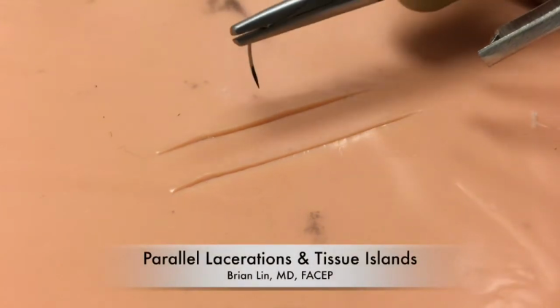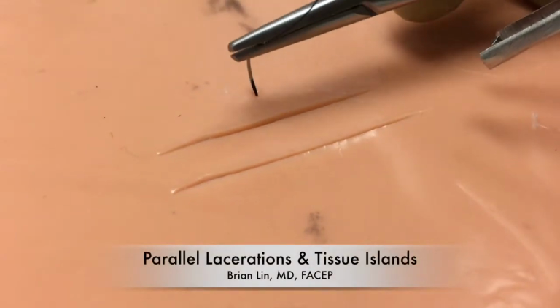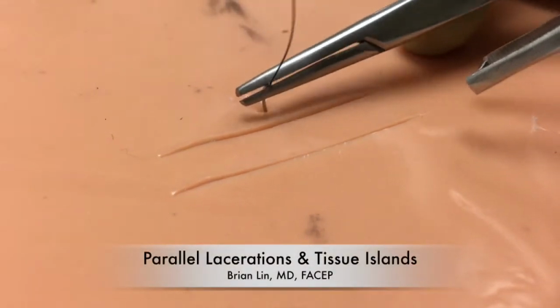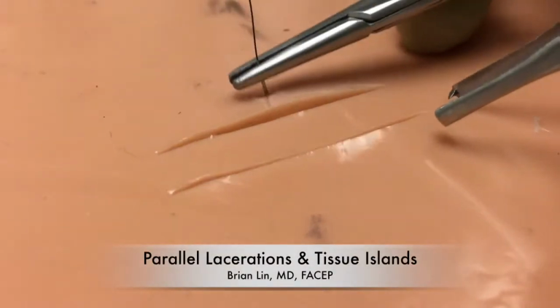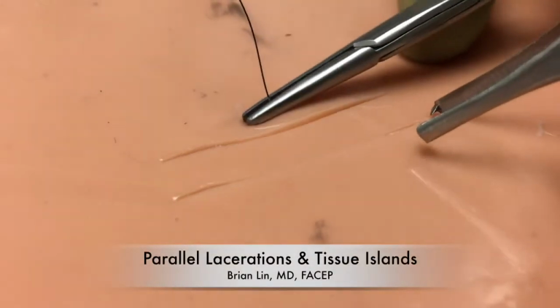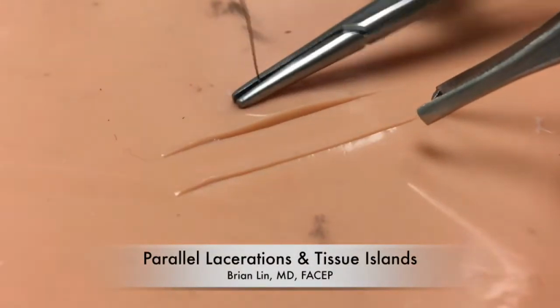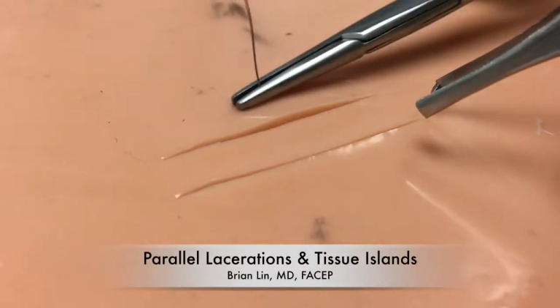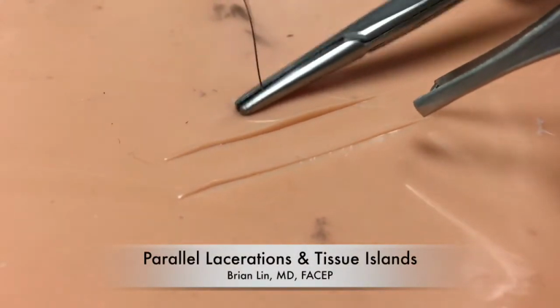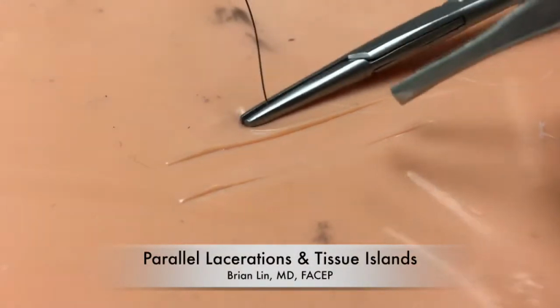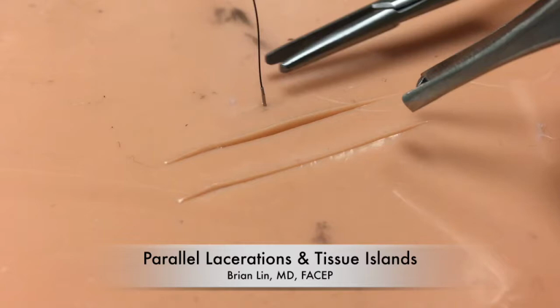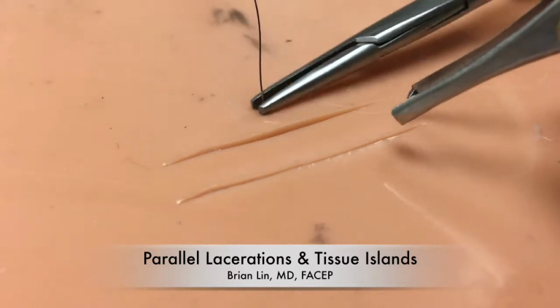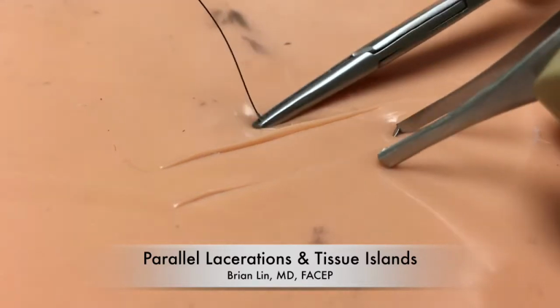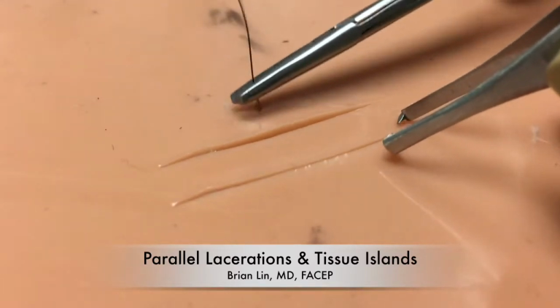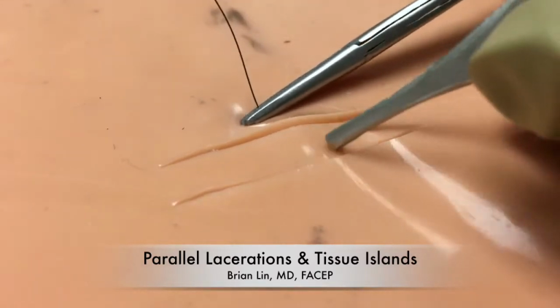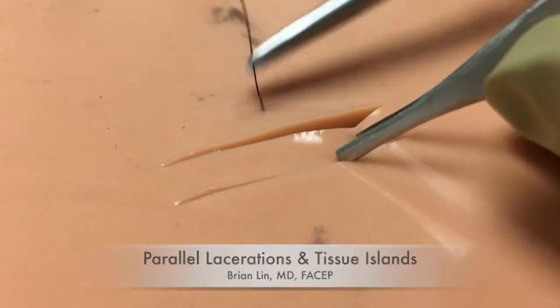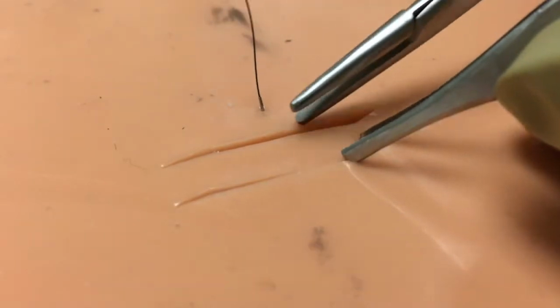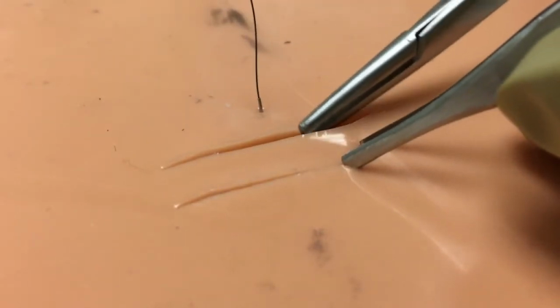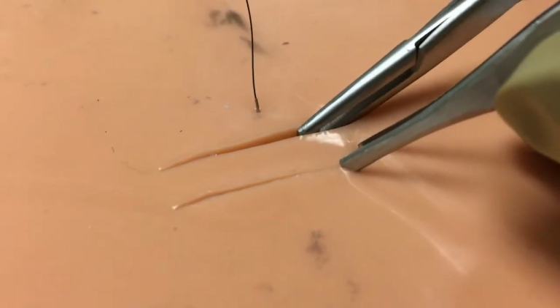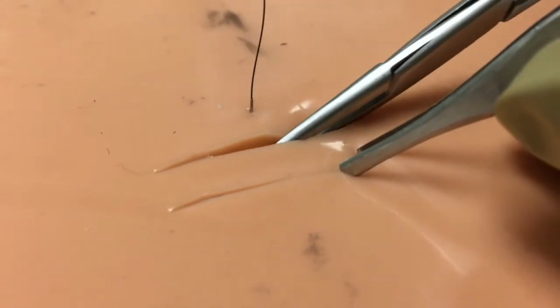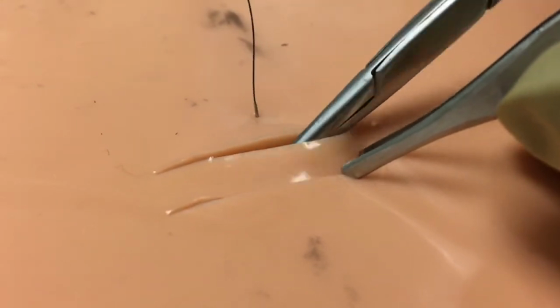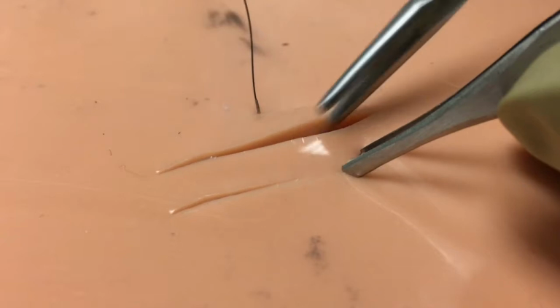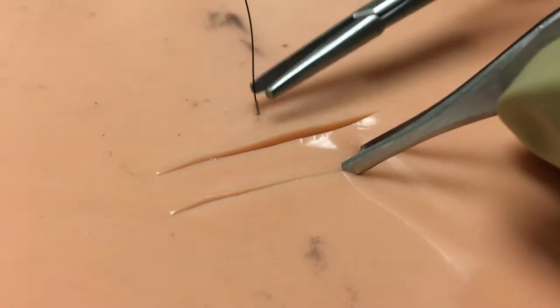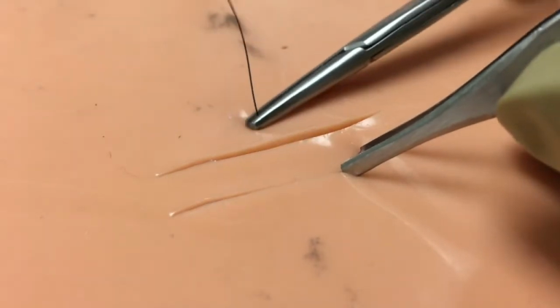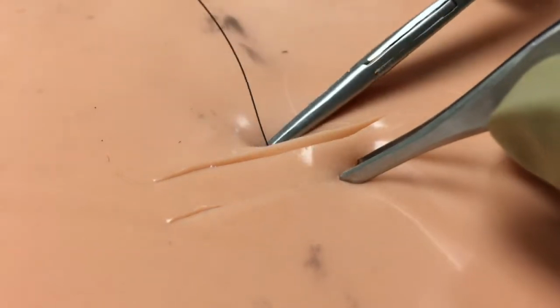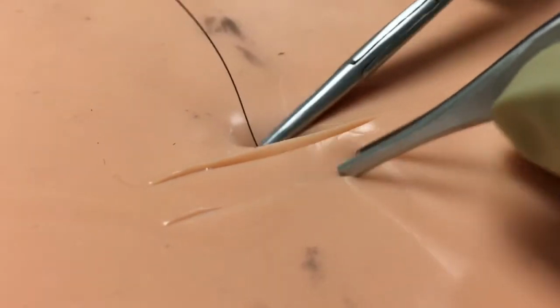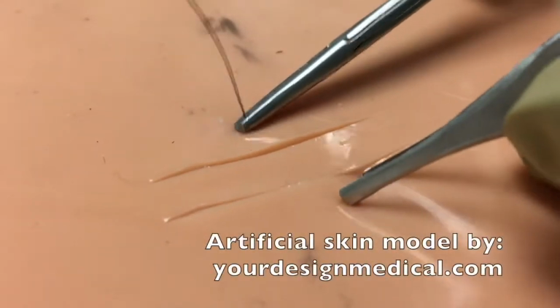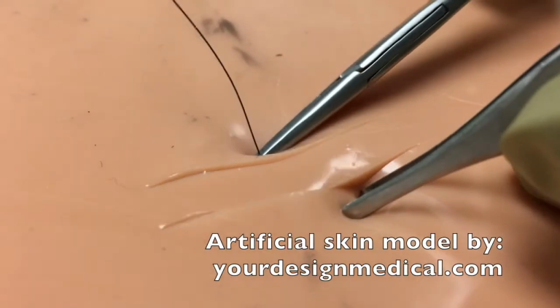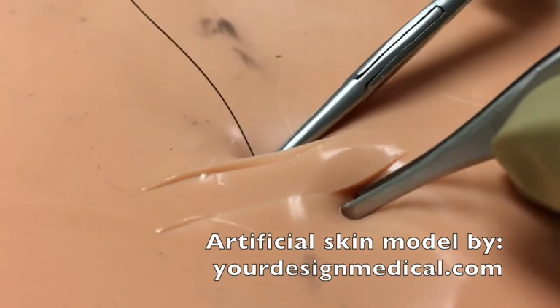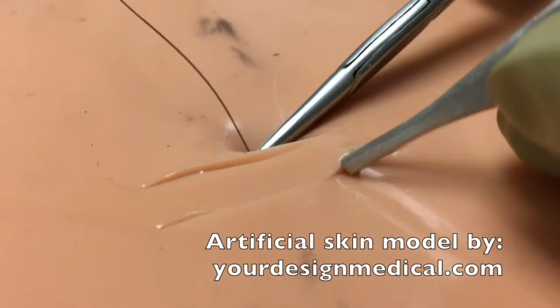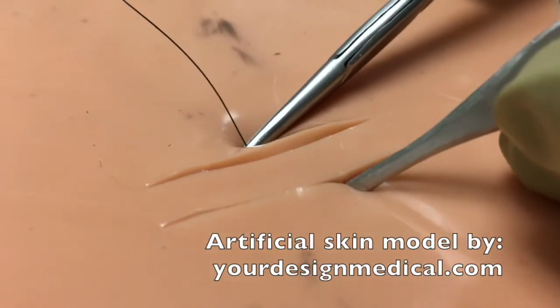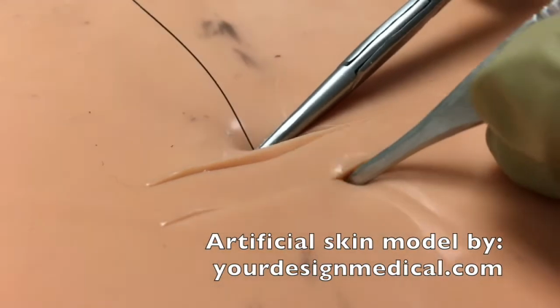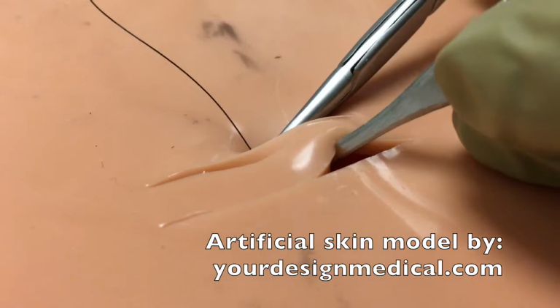This video describes a technique which can be used for the closure of parallel lacerations and for the closure of evulsed tissue islands. This is a fairly infrequent problem but is occasionally encountered in the emergency medicine setting or in the urgent care setting.